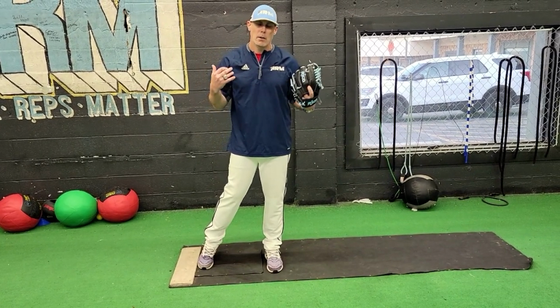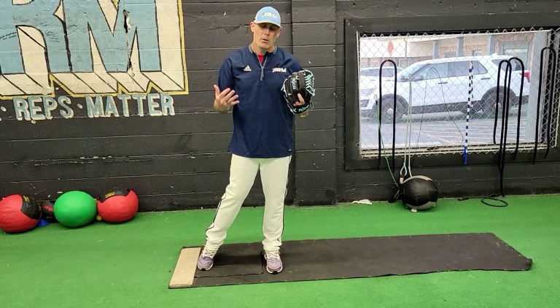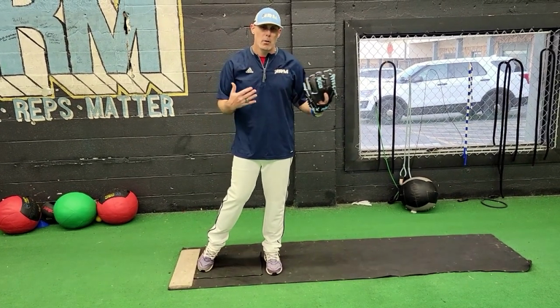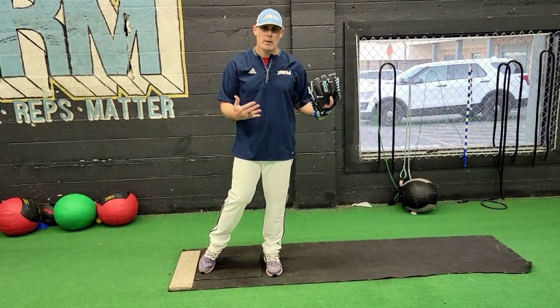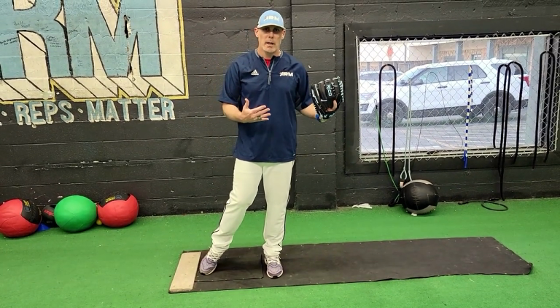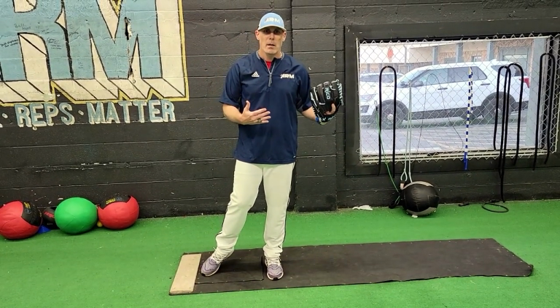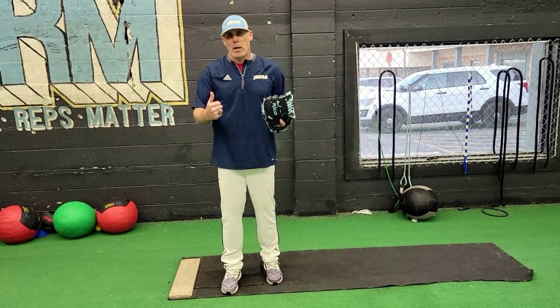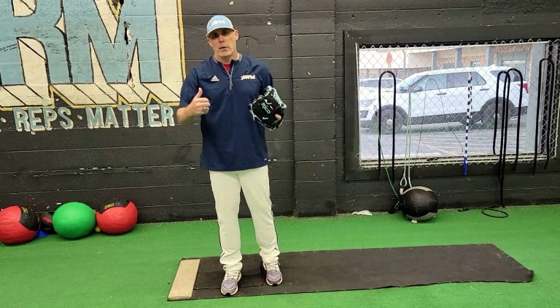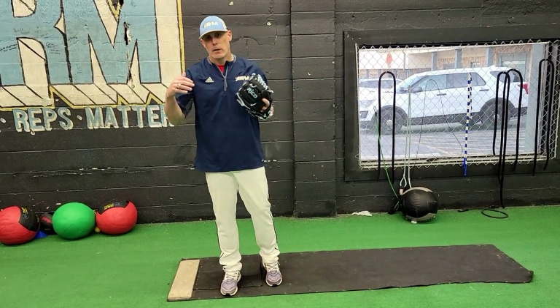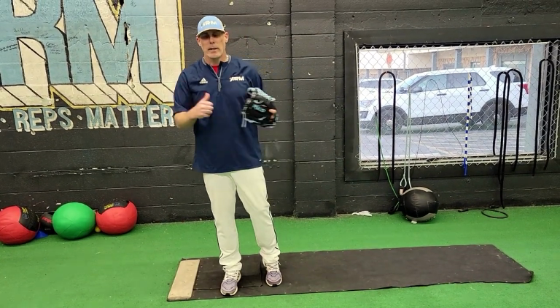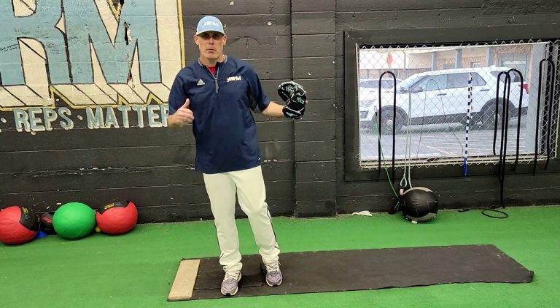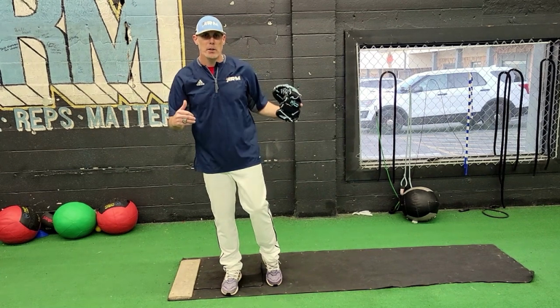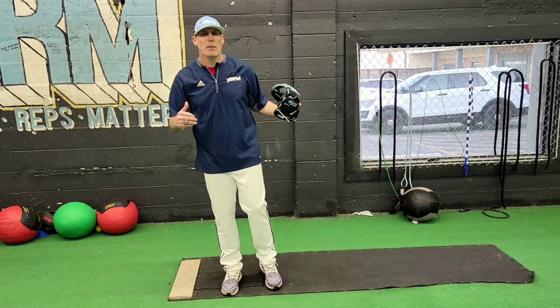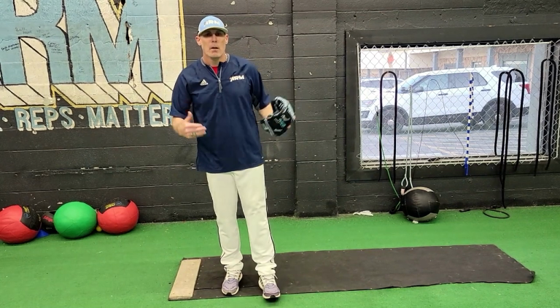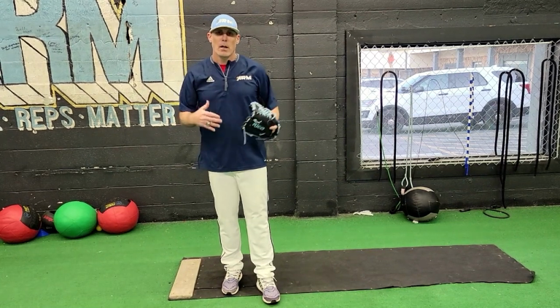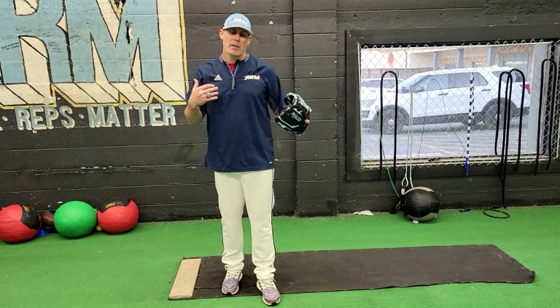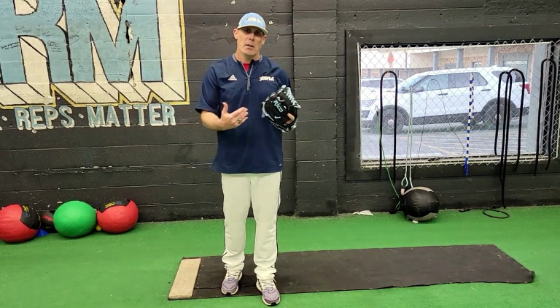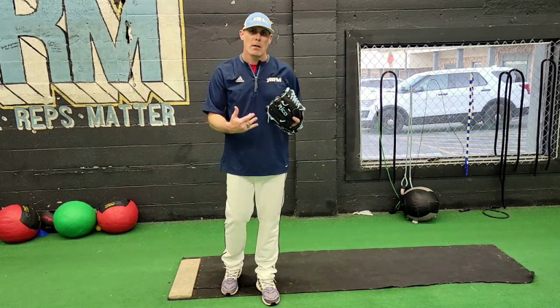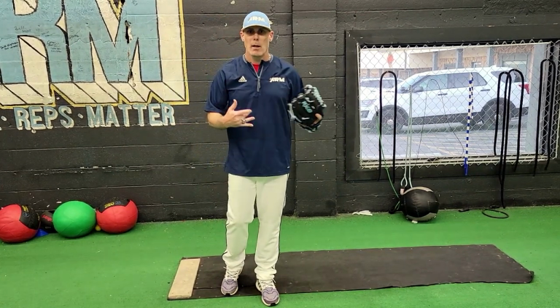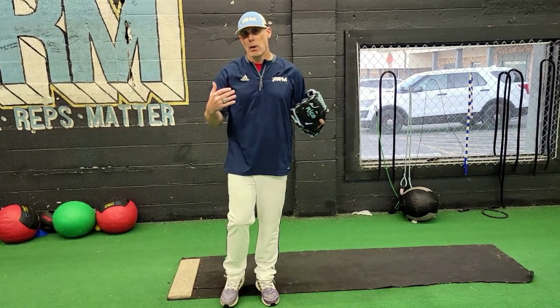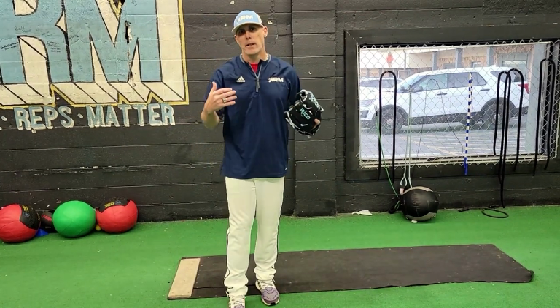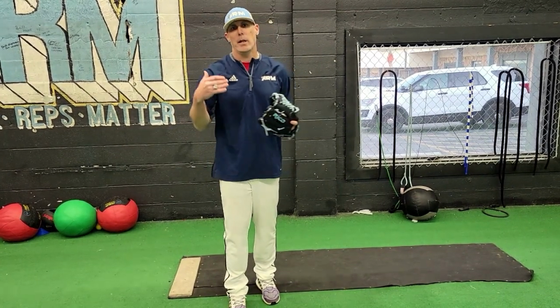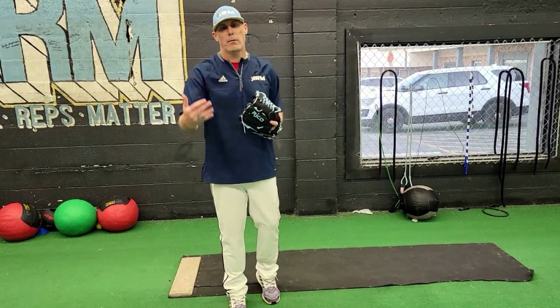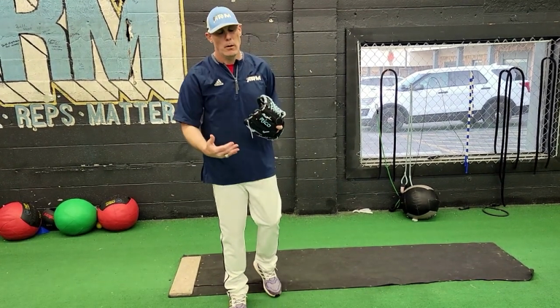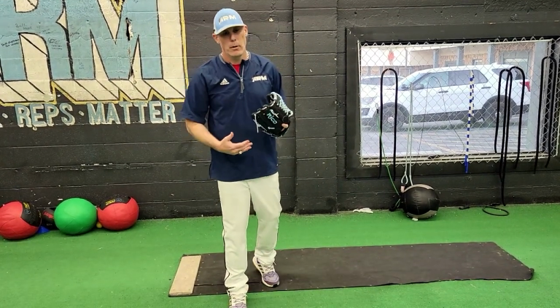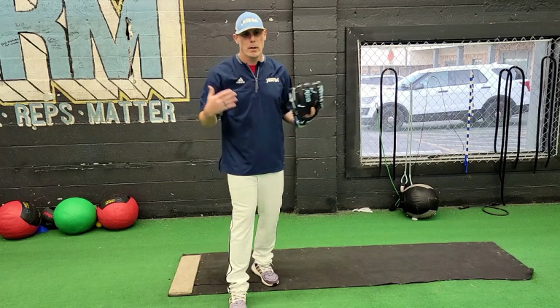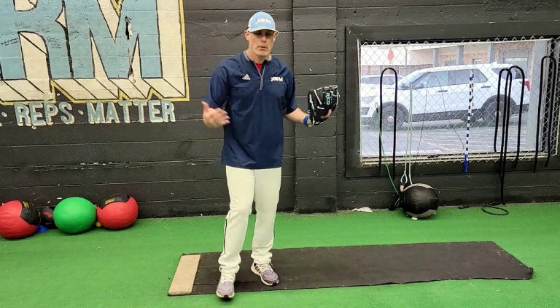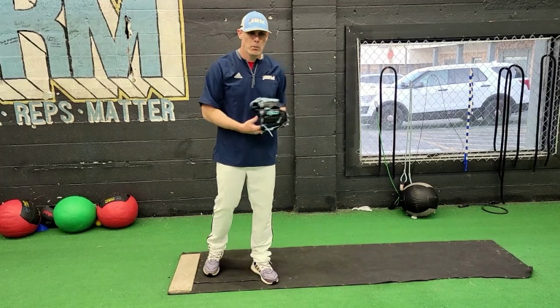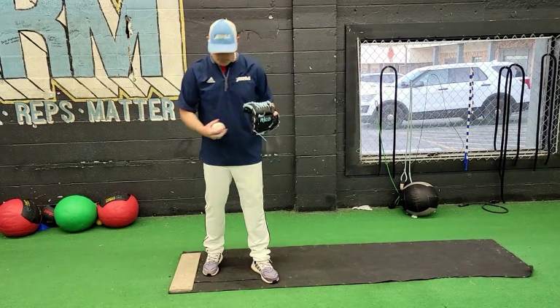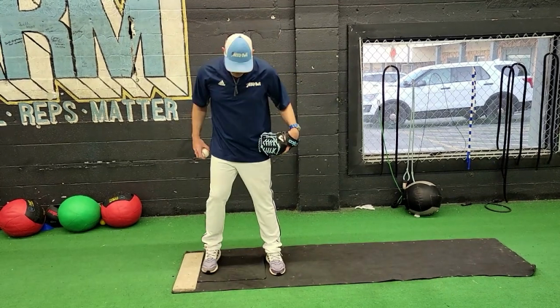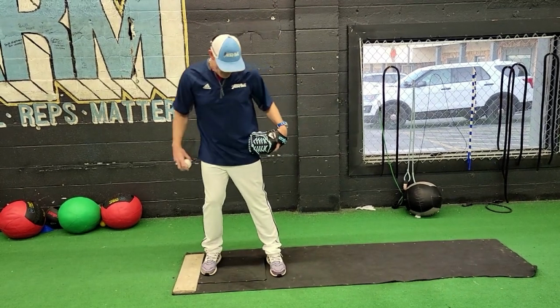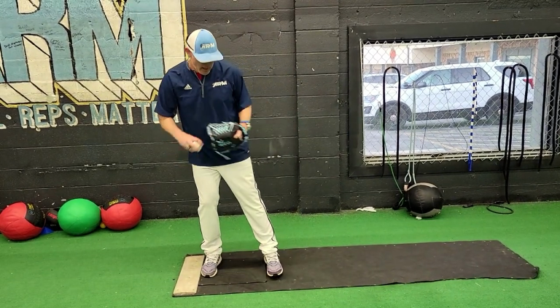Those core points are: load, low balance break, drive, stride and separation, transition, throw, and finish and follow through. We're going to cover all of those points.